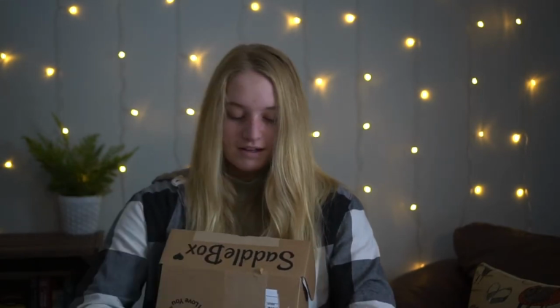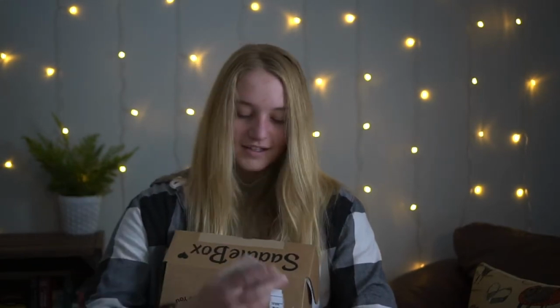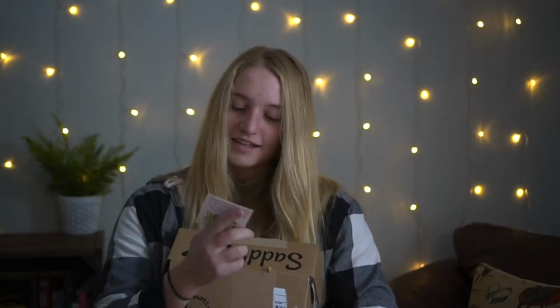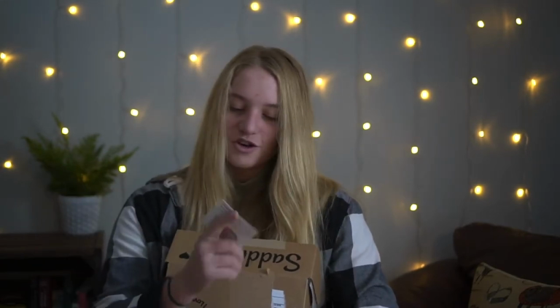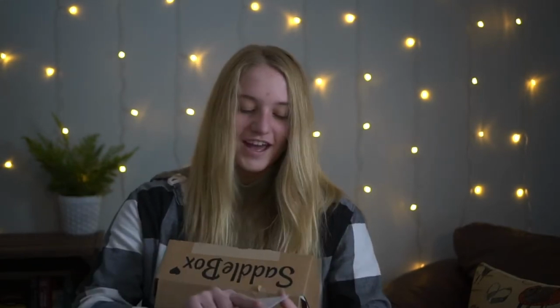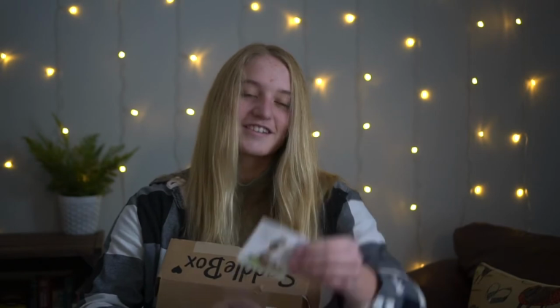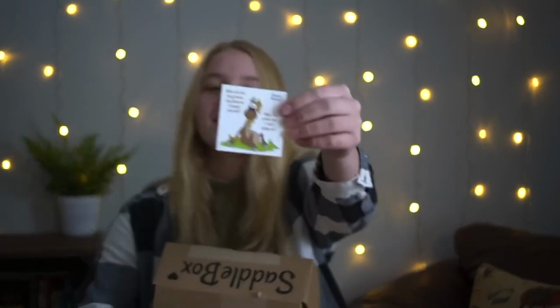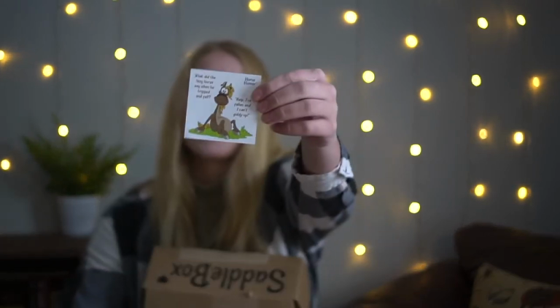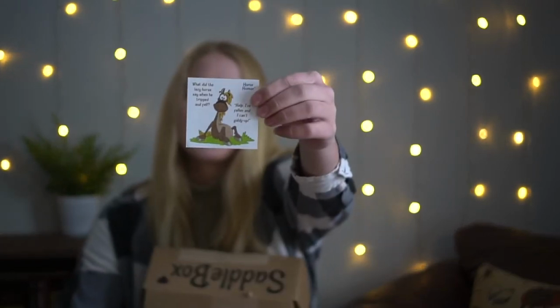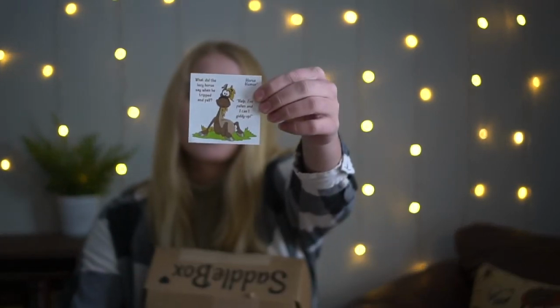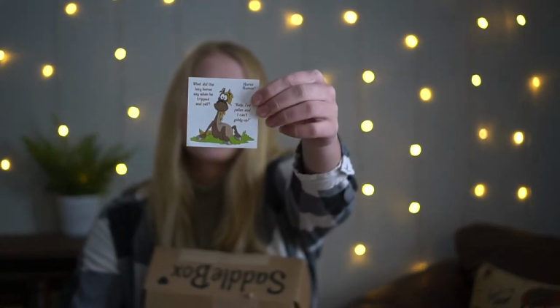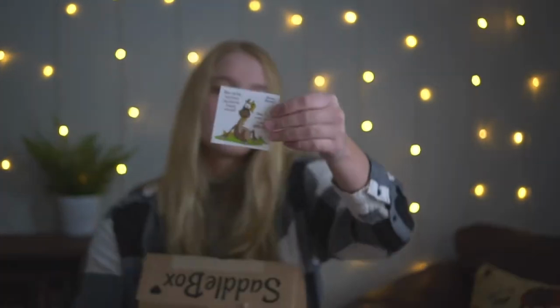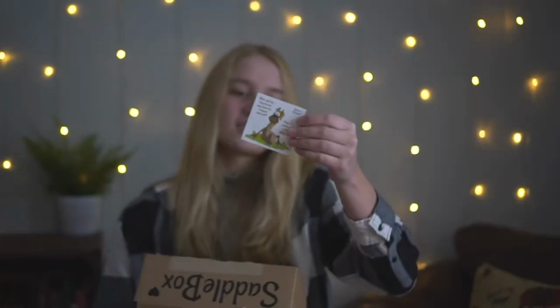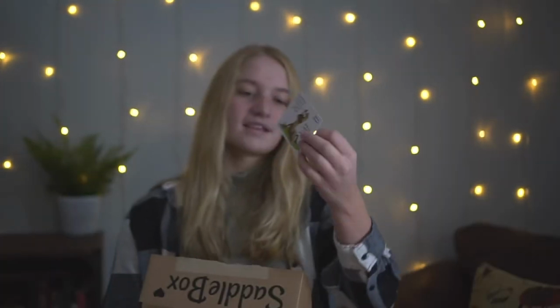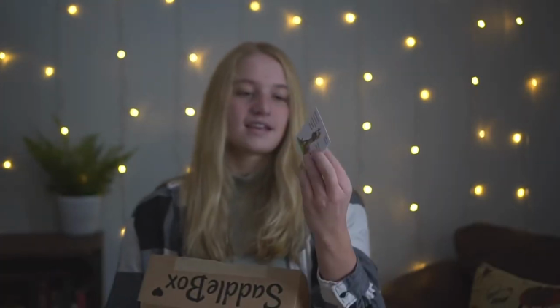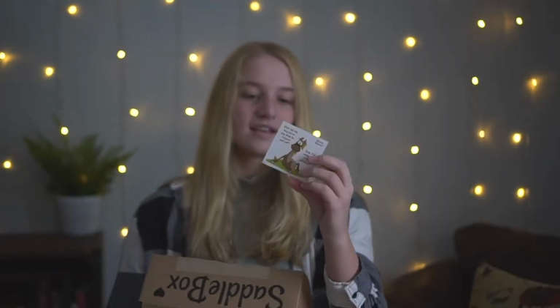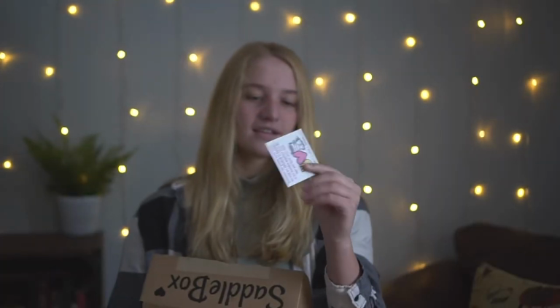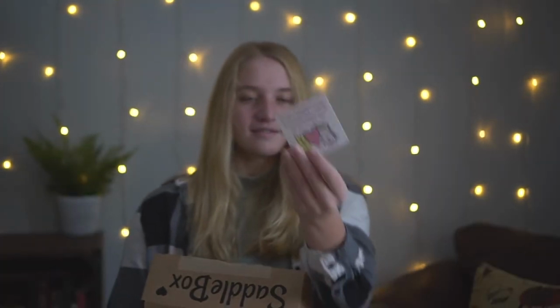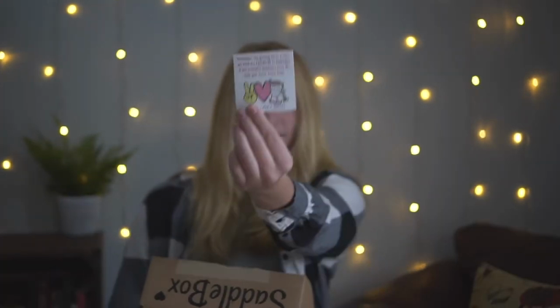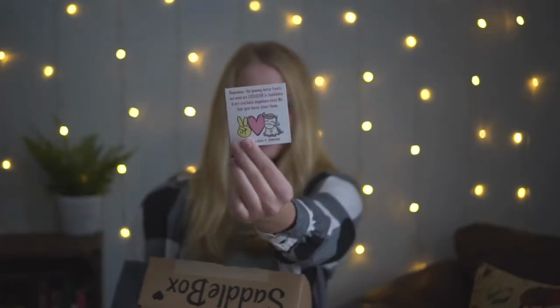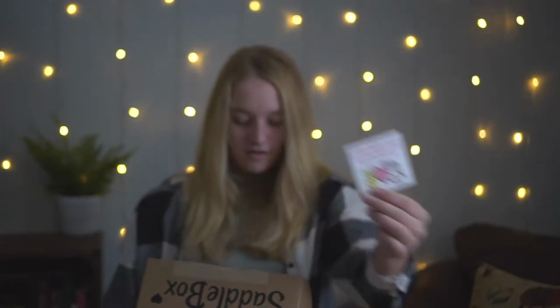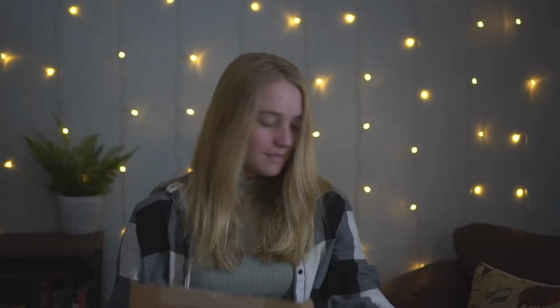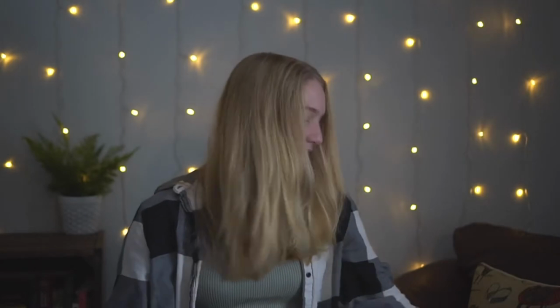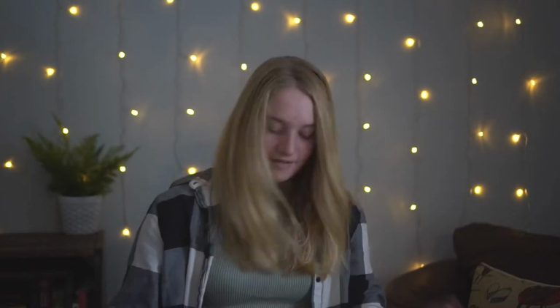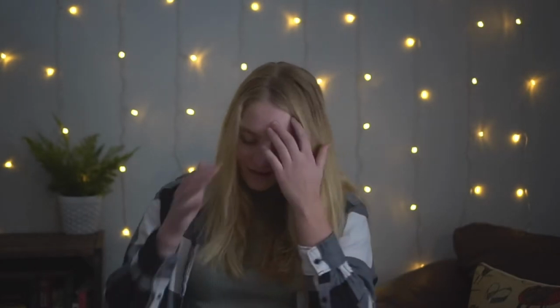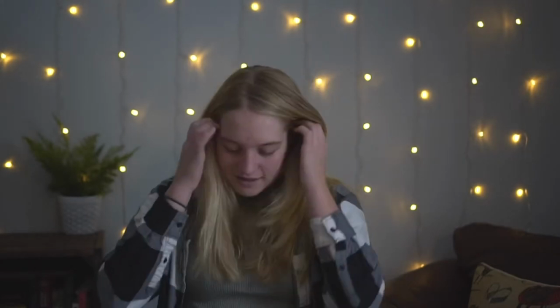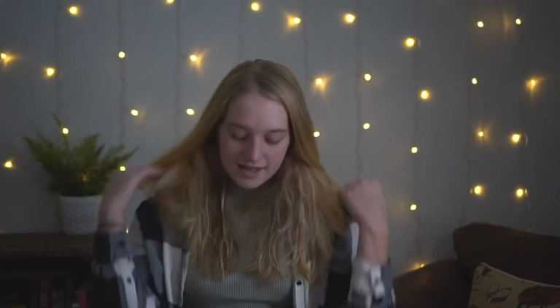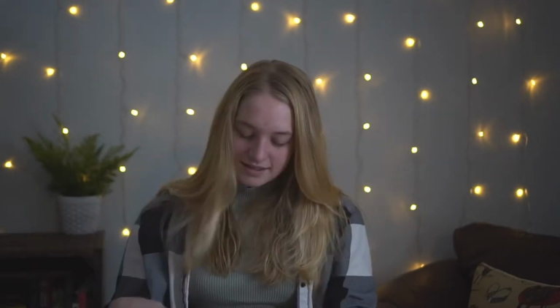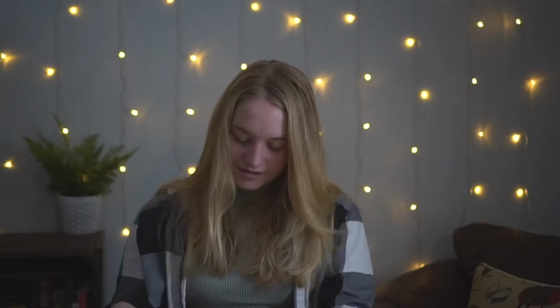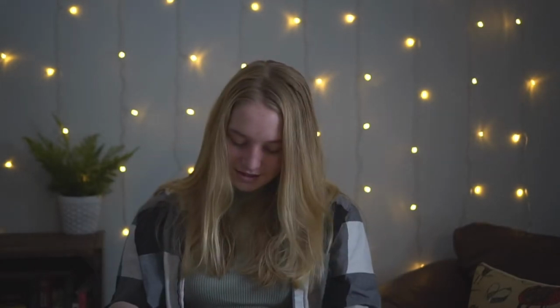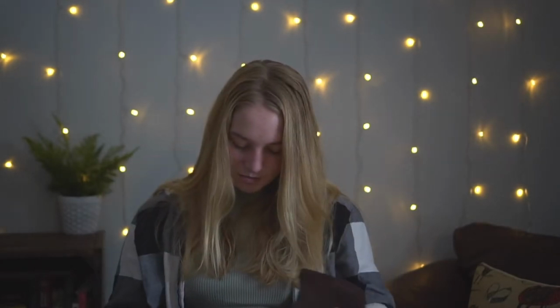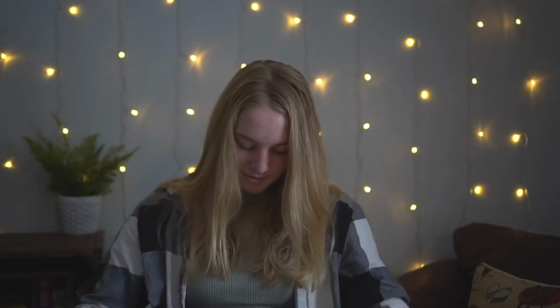And then there's this little card on top. Looks like it has a joke on it or something, and then it just has their little logo on the back.